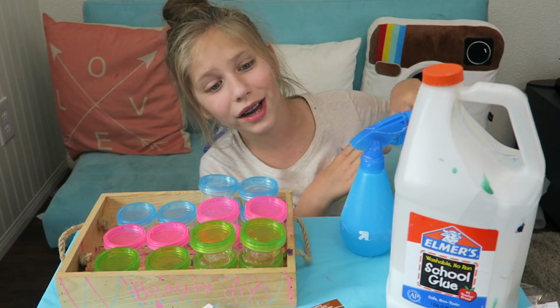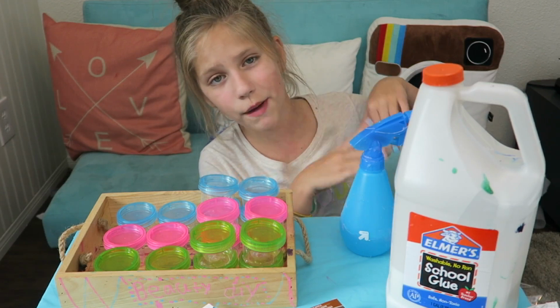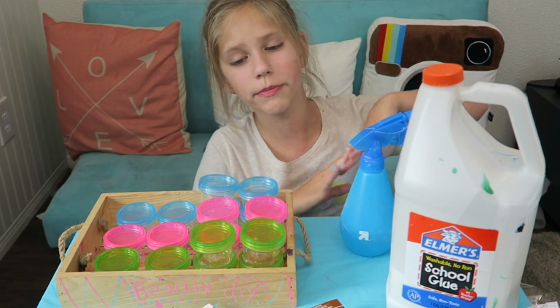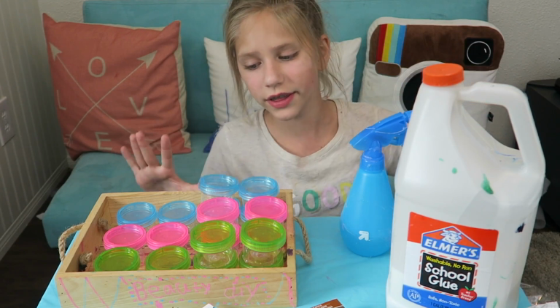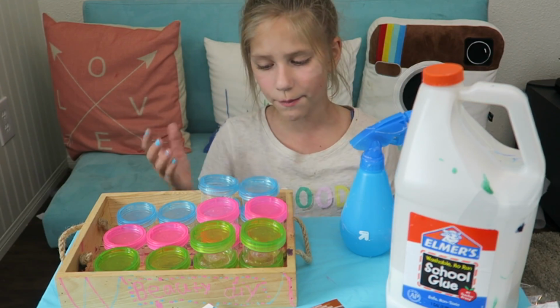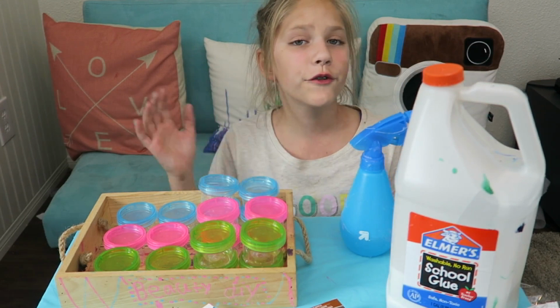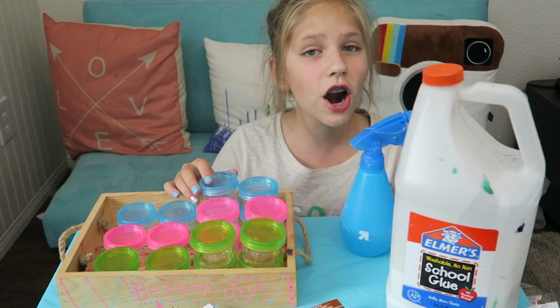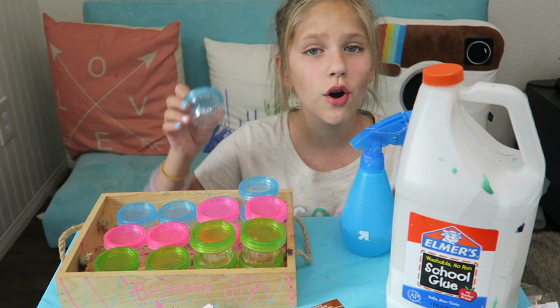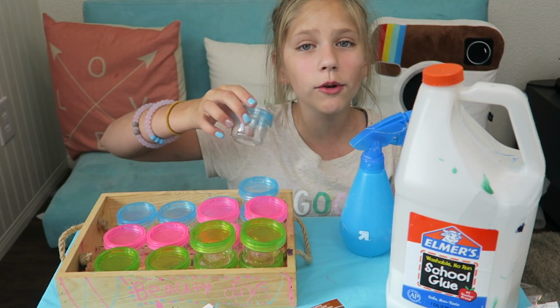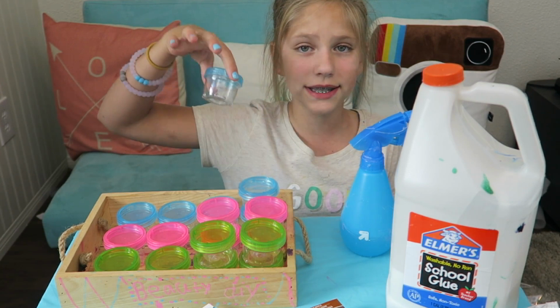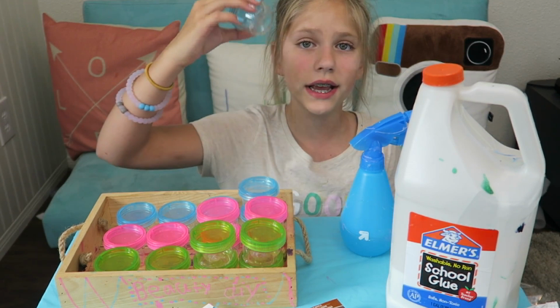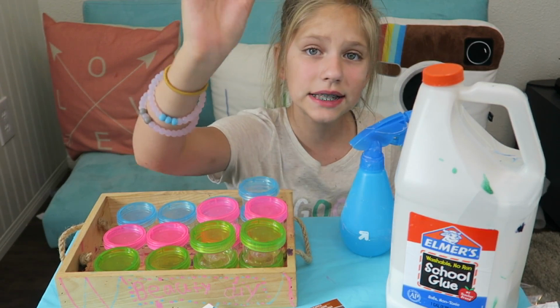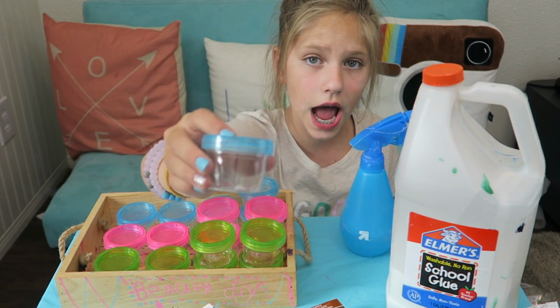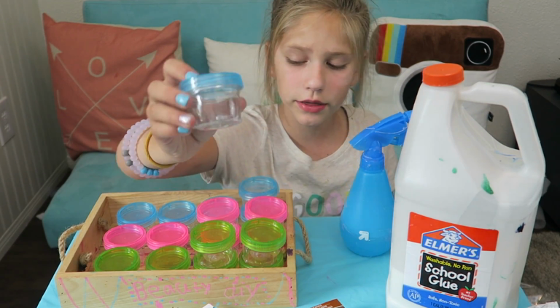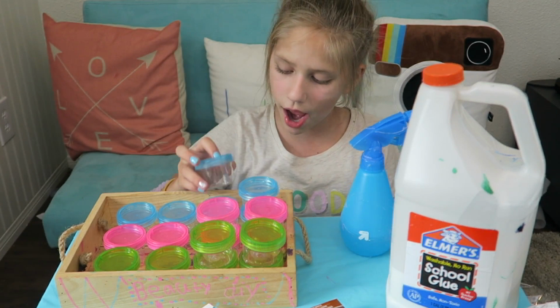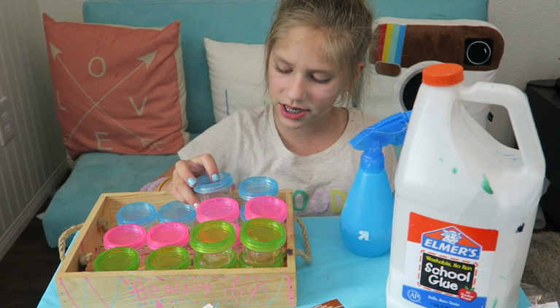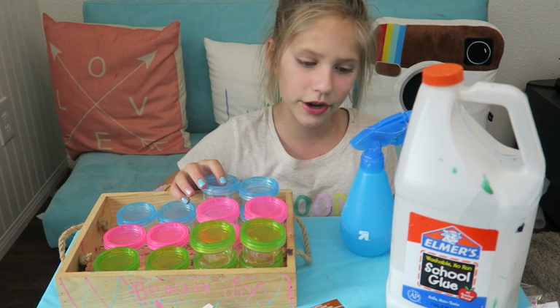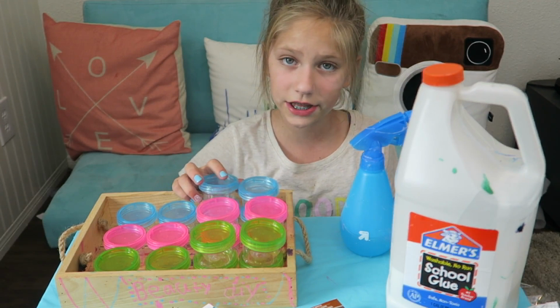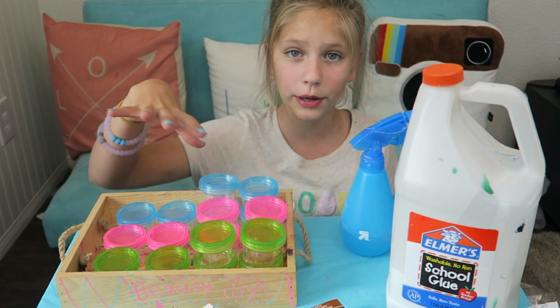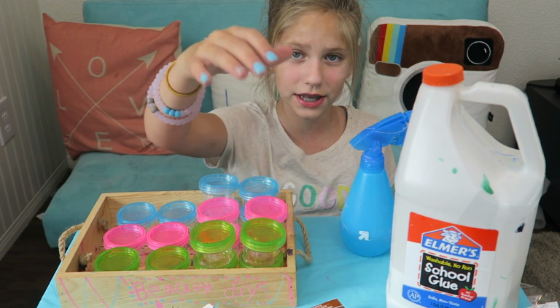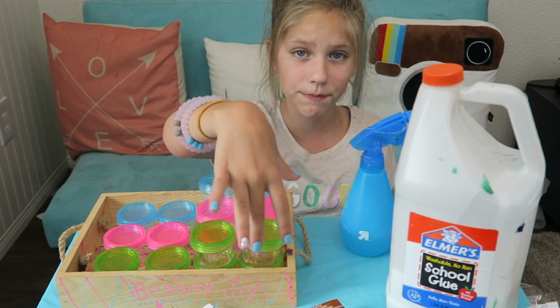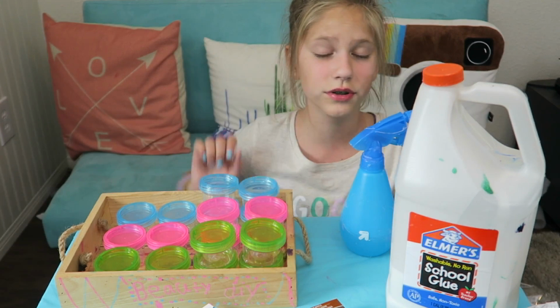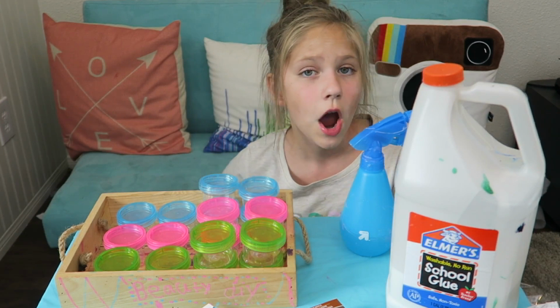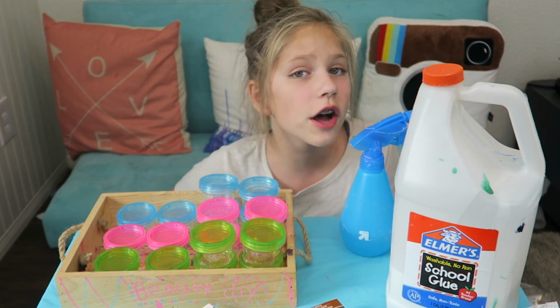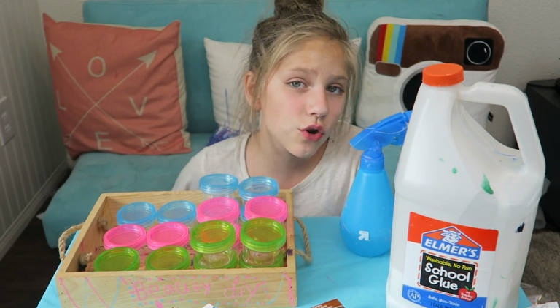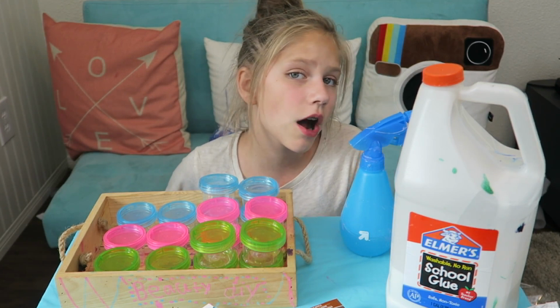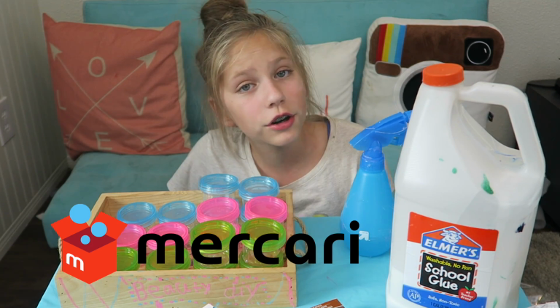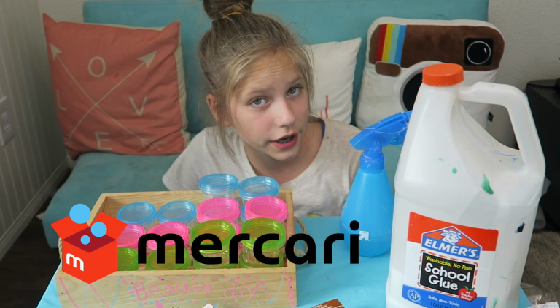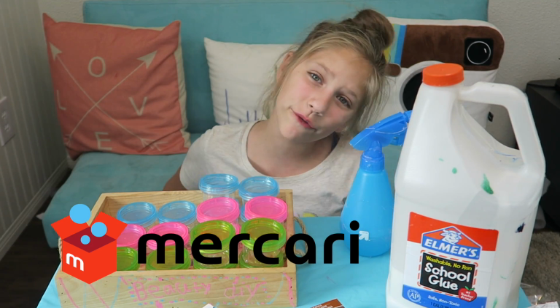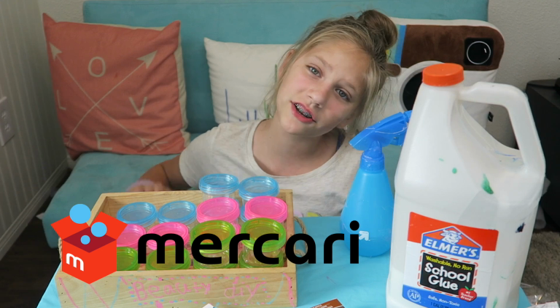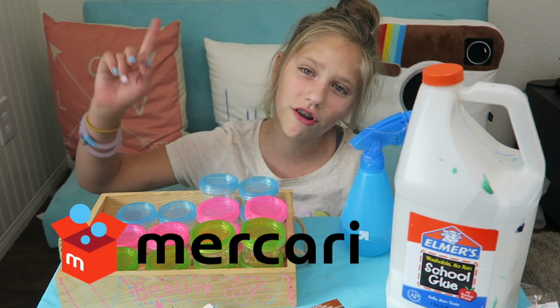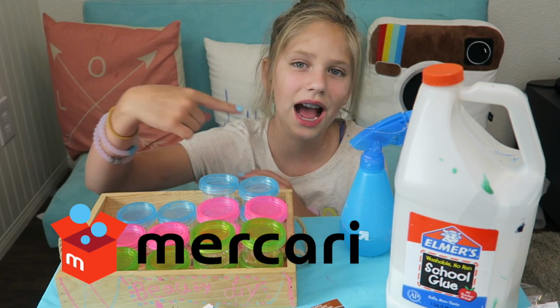Now I'm back home and I got everything set up. If you didn't already know, I'm going to be selling slime. That's why I bought these cute little containers. I'm going to be selling this back to school slime on this cool app called Mercari. Definitely go check that out.